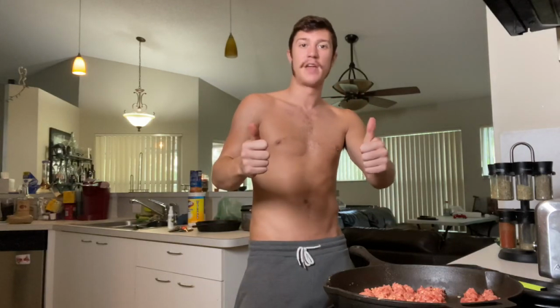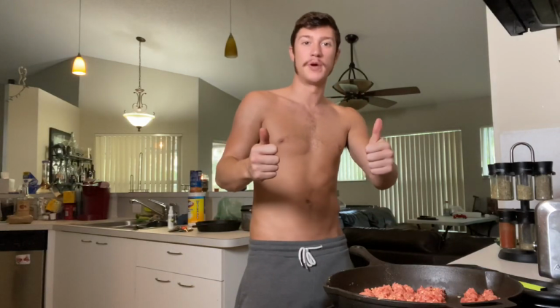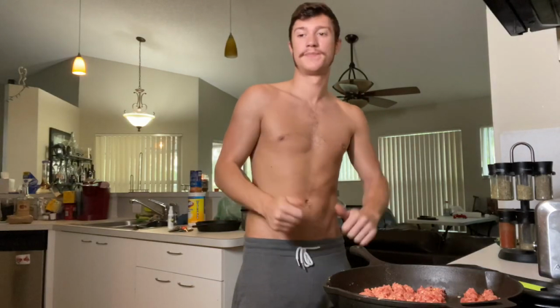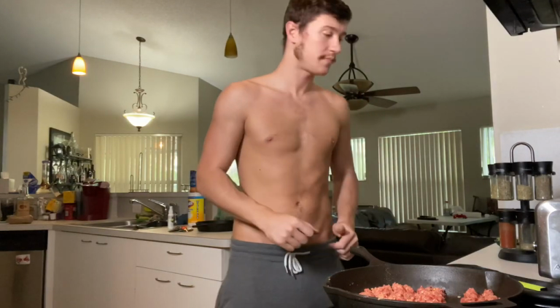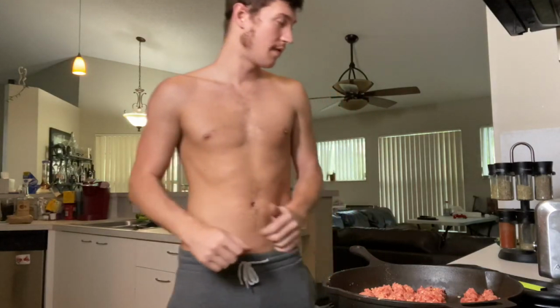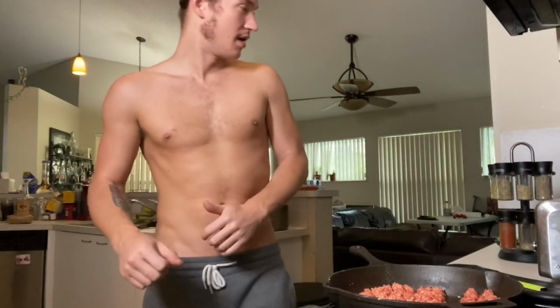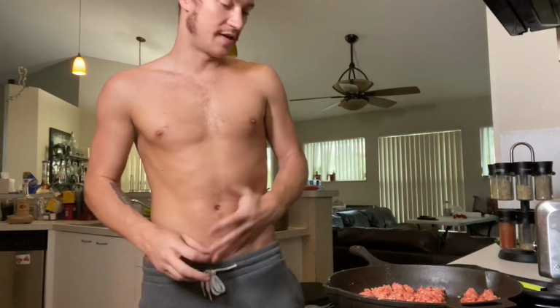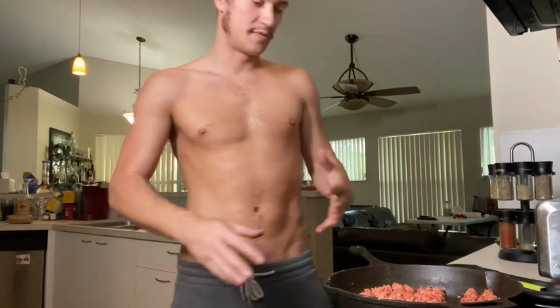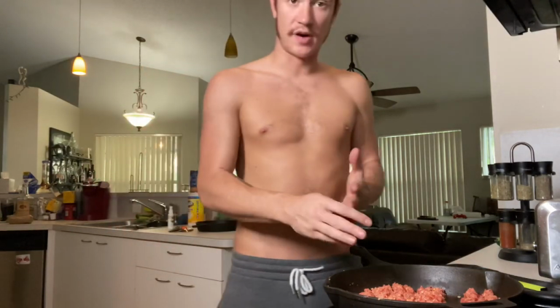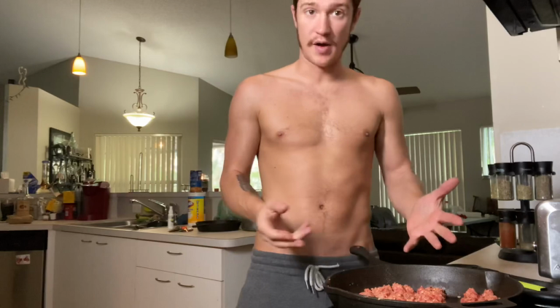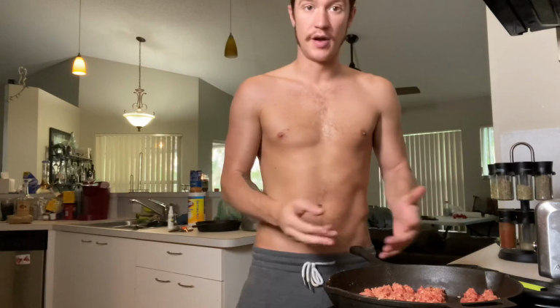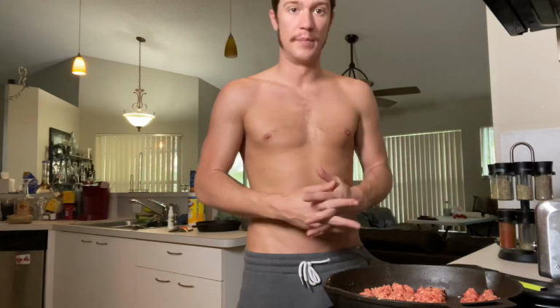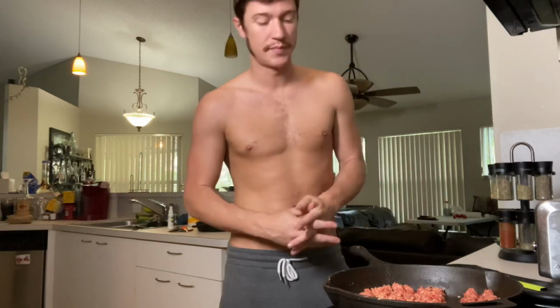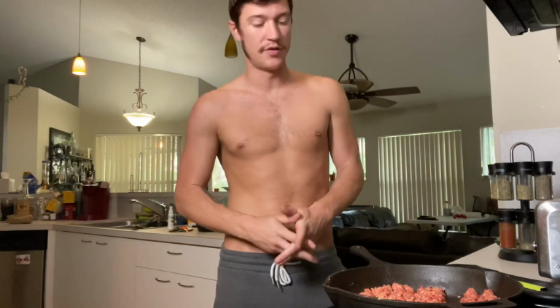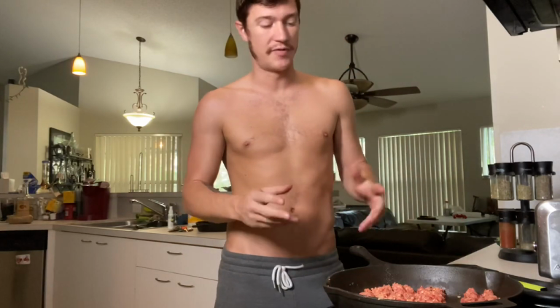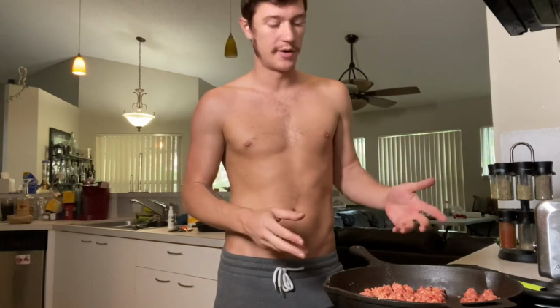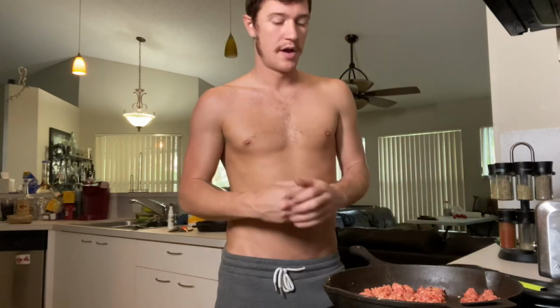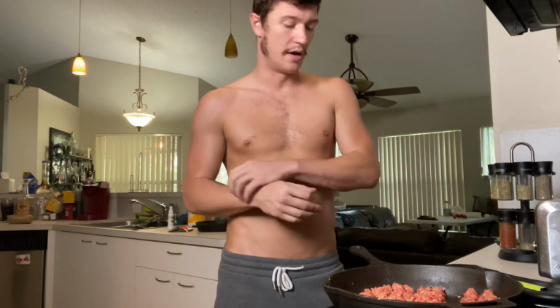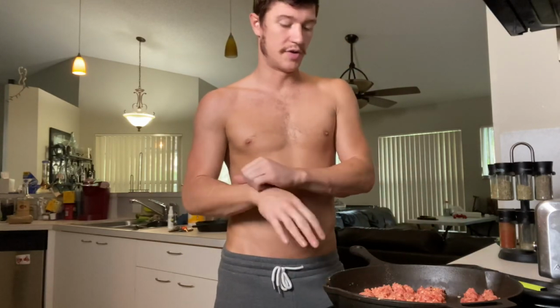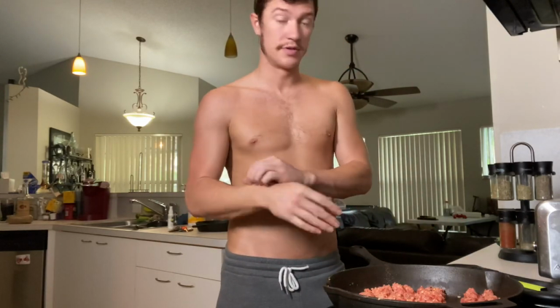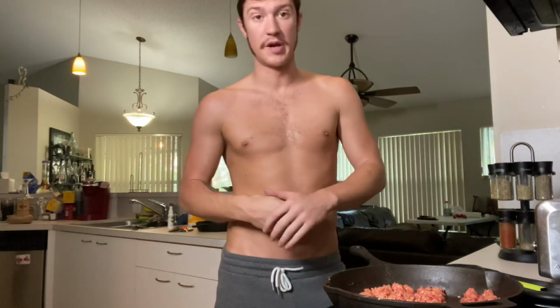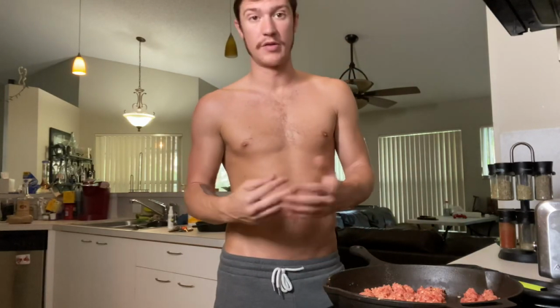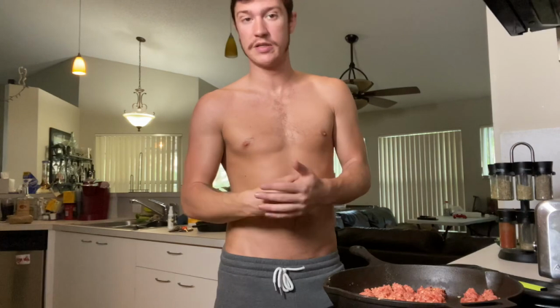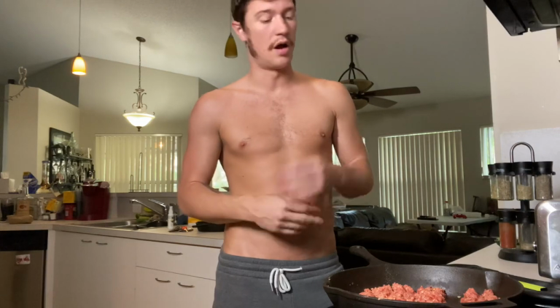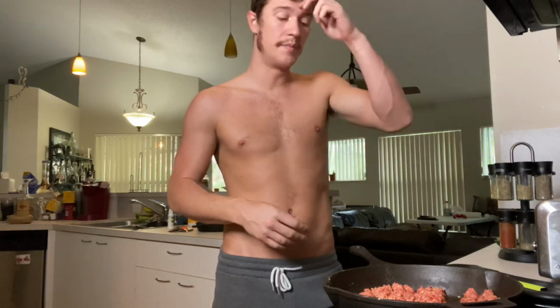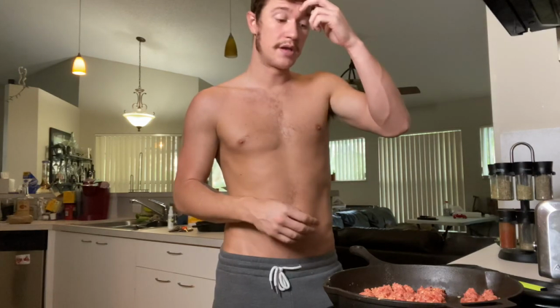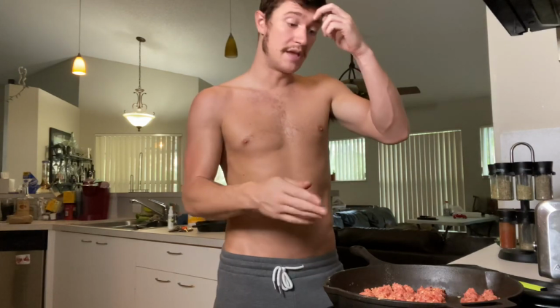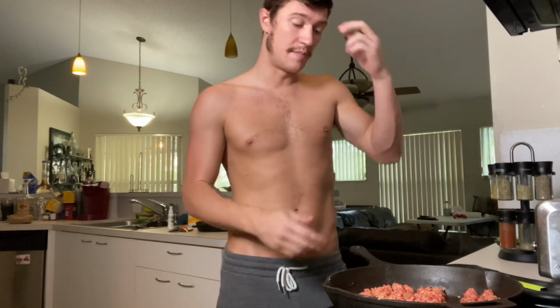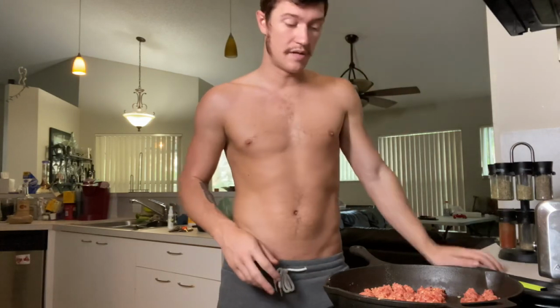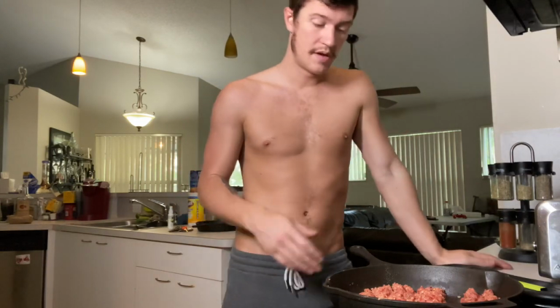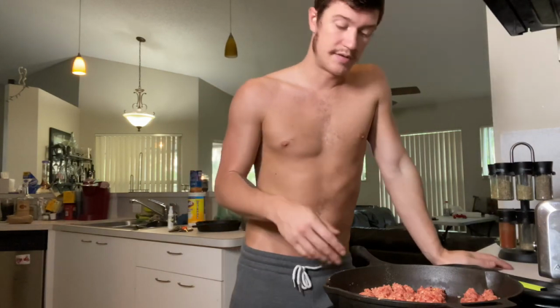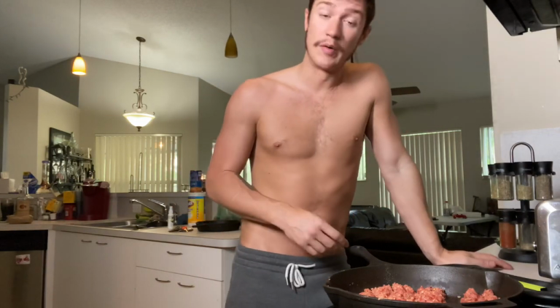Then we wait. Once it's all browned, you add flour straight to it — right in the pan, right in the grease. Keep the heat on medium and stir it around.